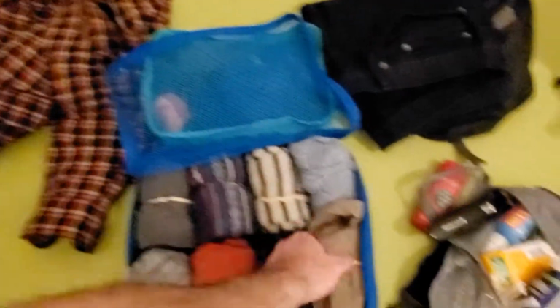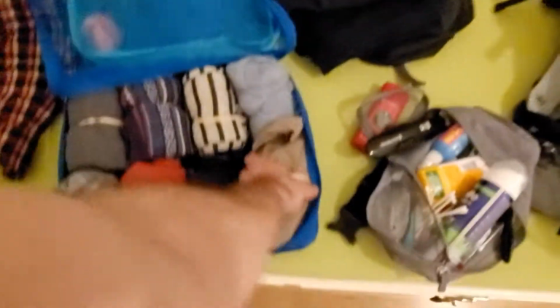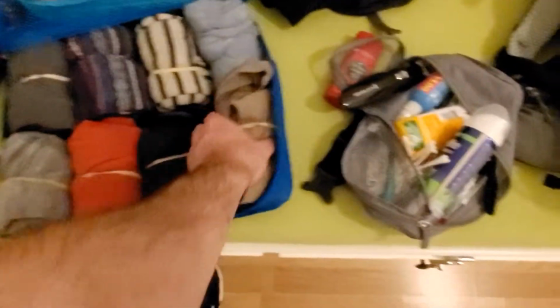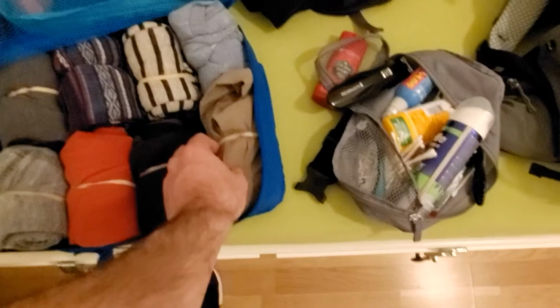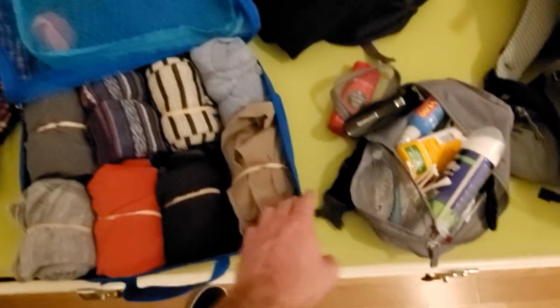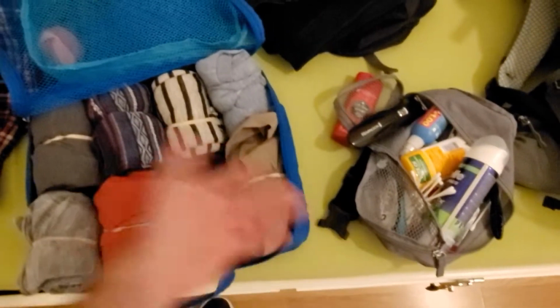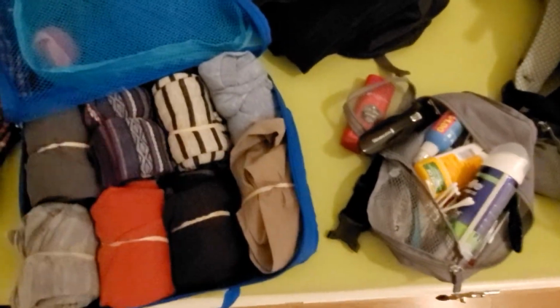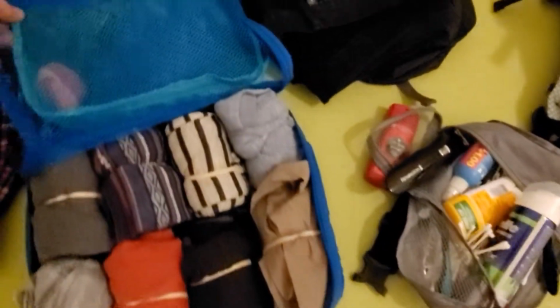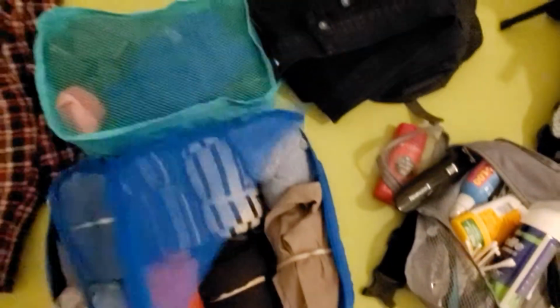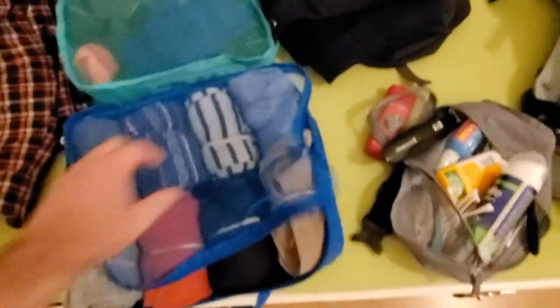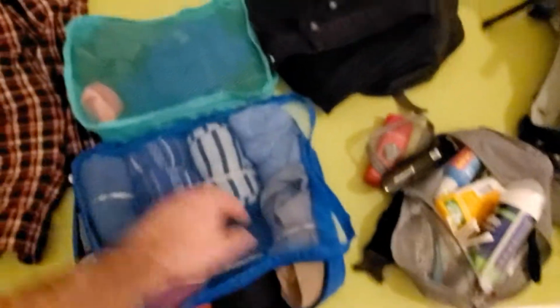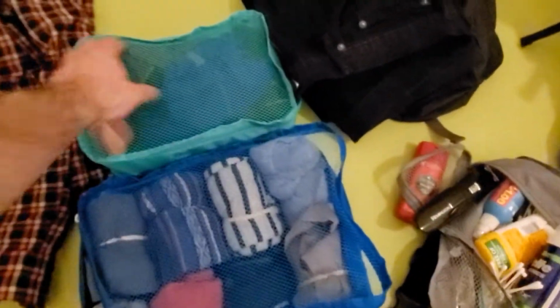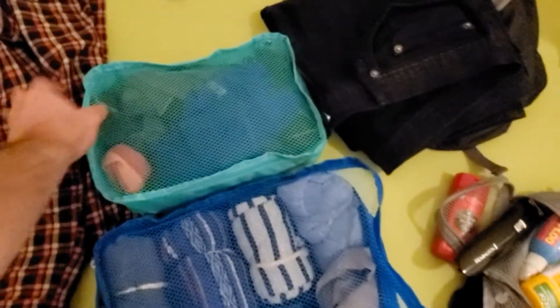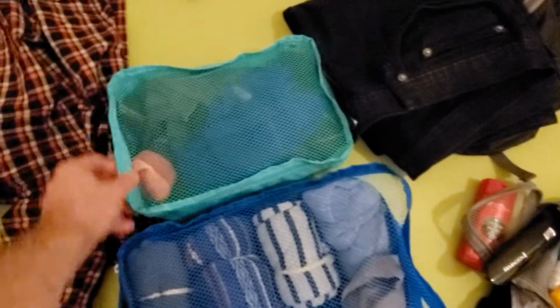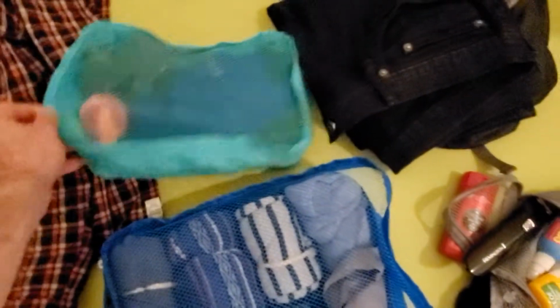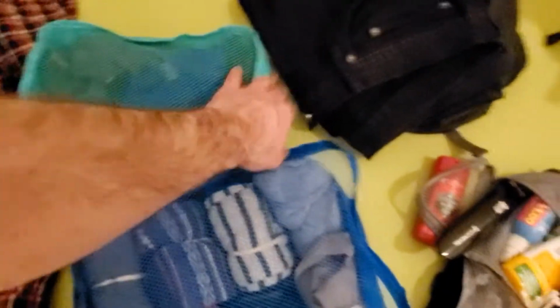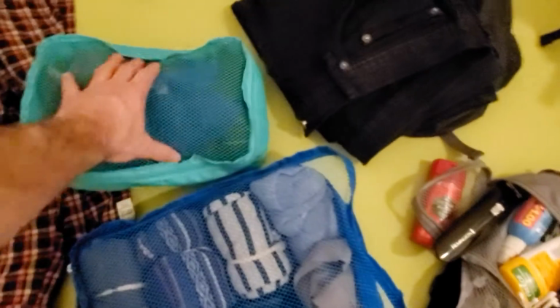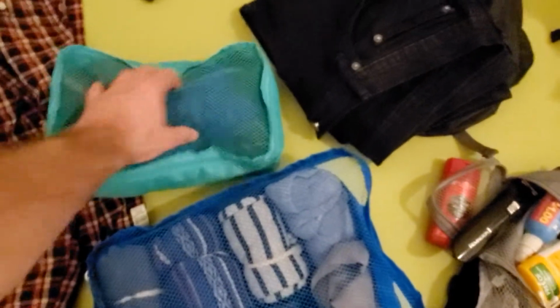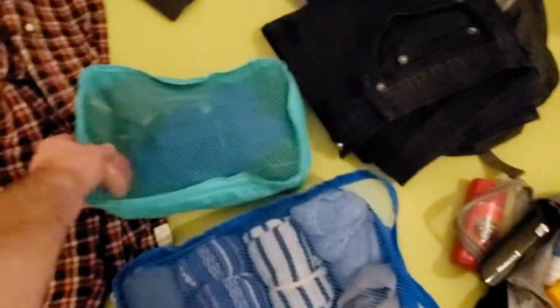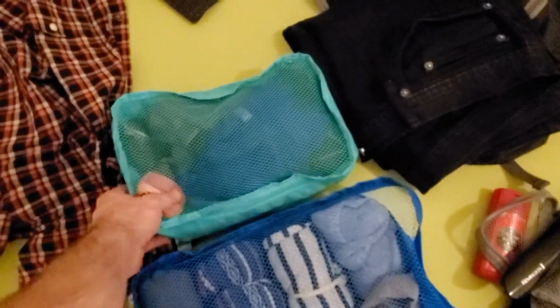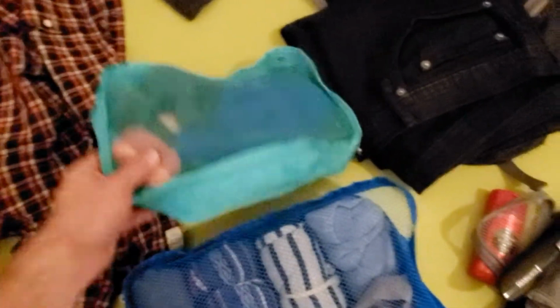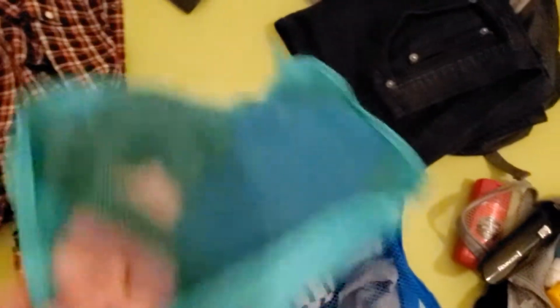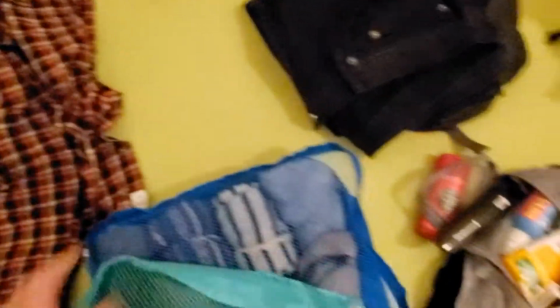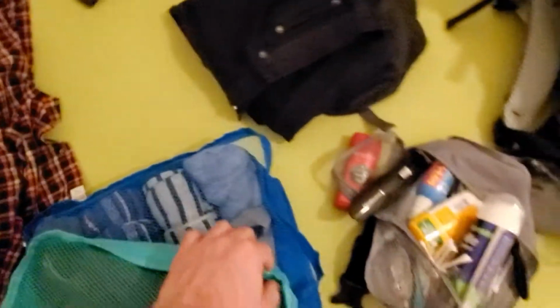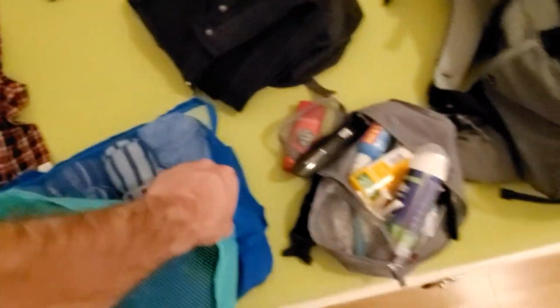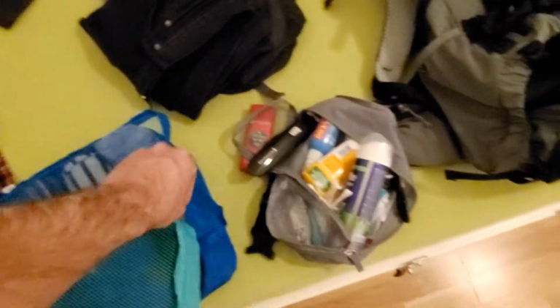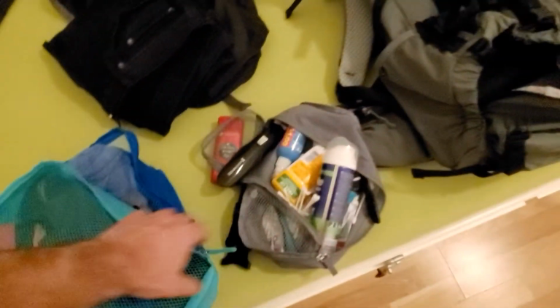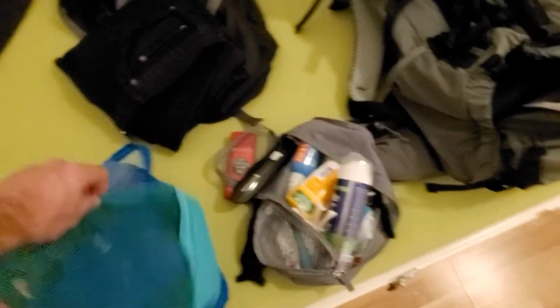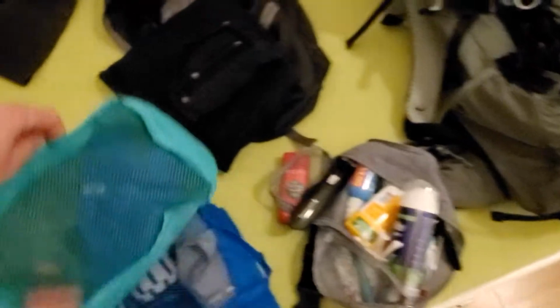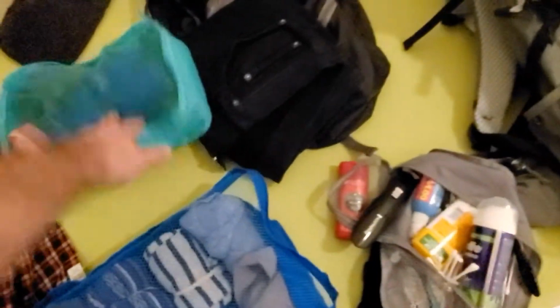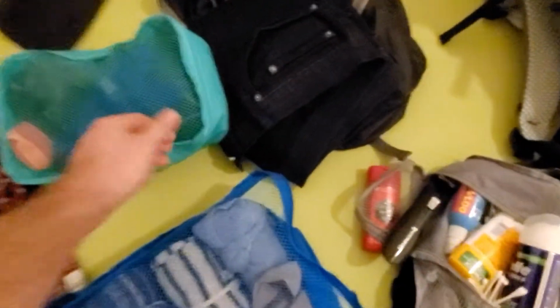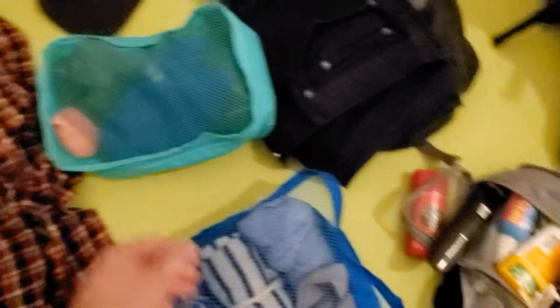I have one pair of shorts in case I want to go swimming somewhere. Then I have another packing cube that's filled with socks and underwear.